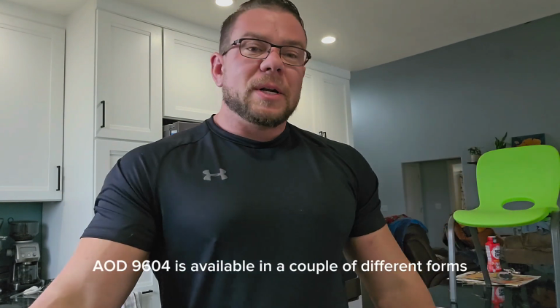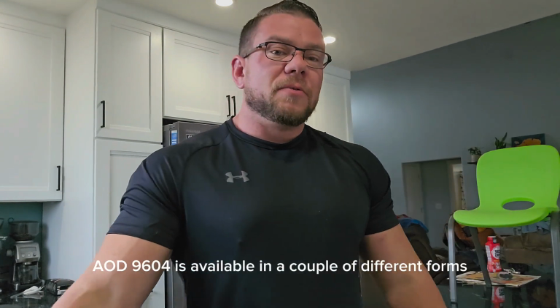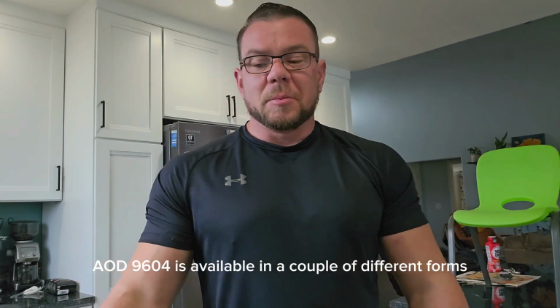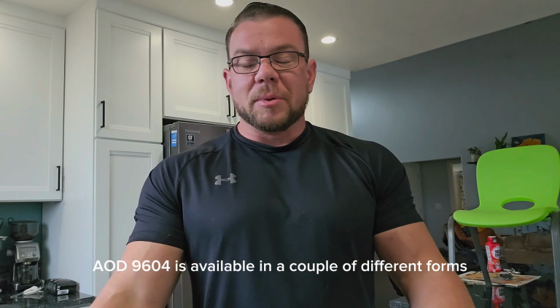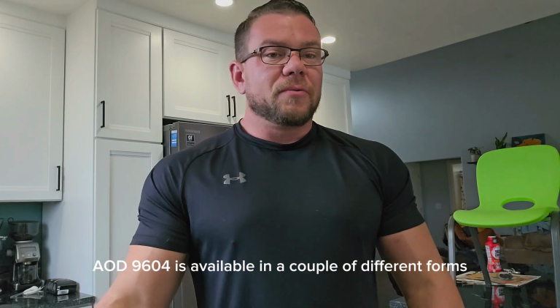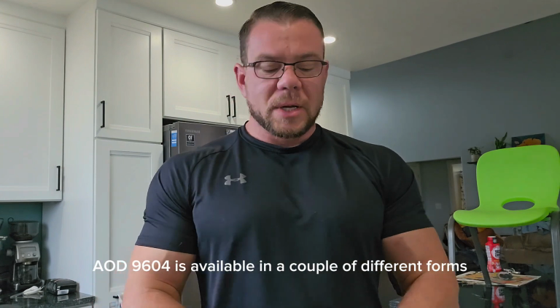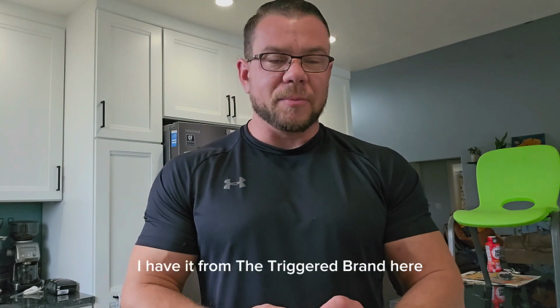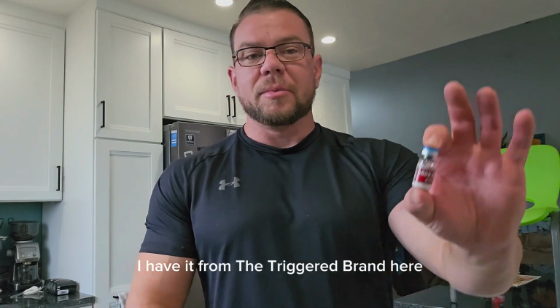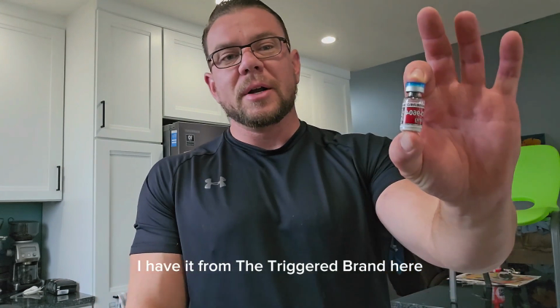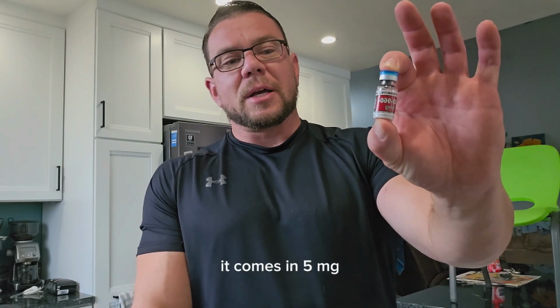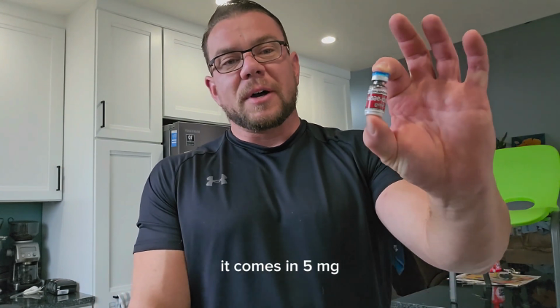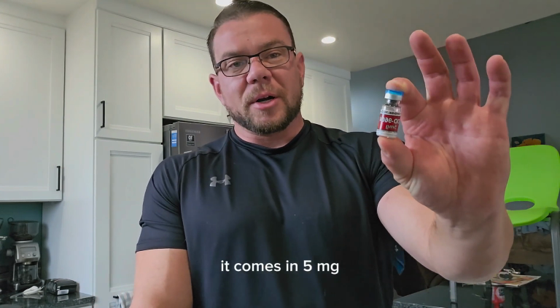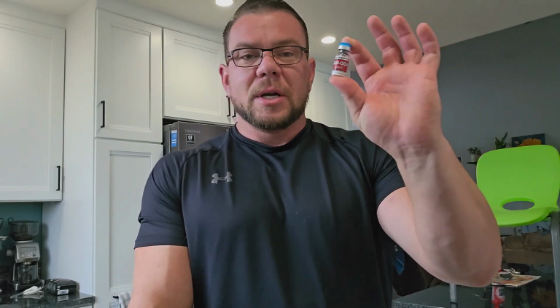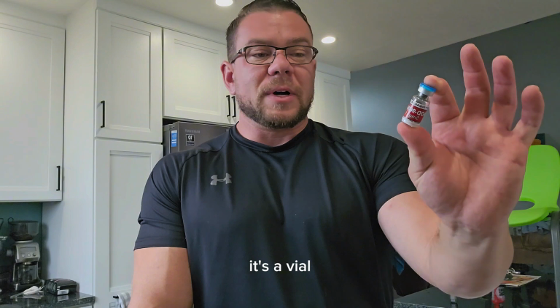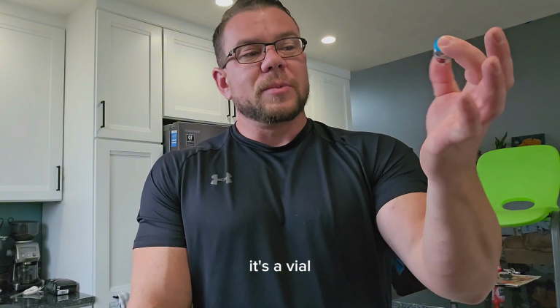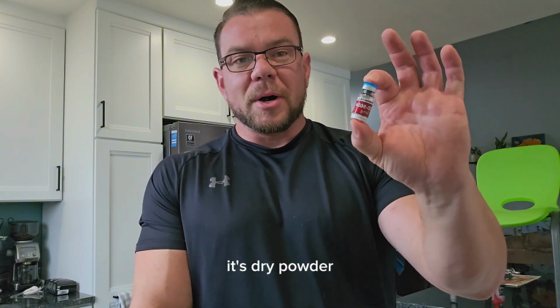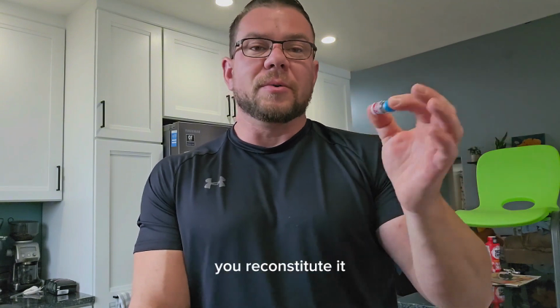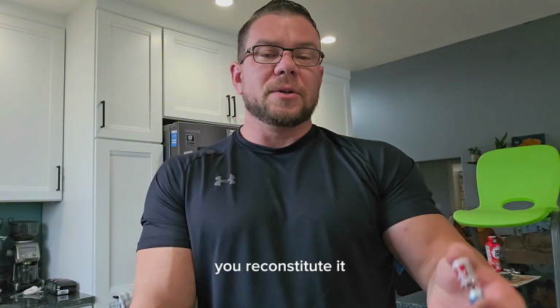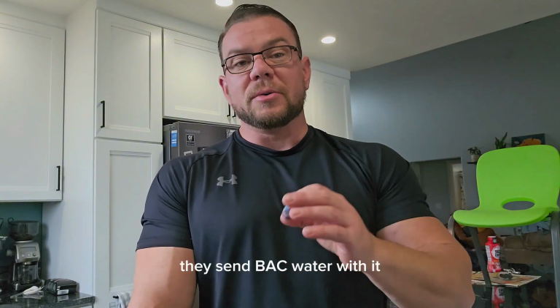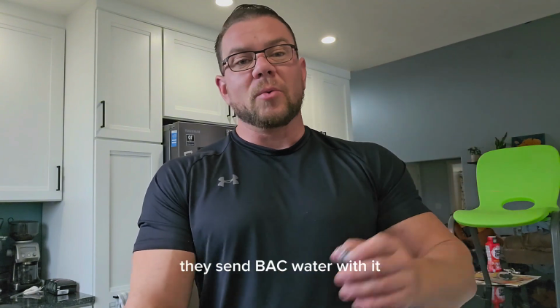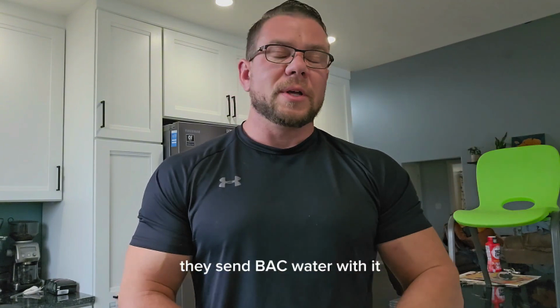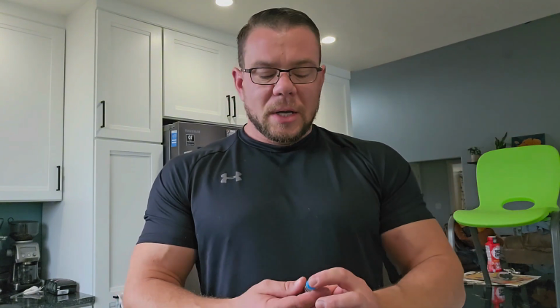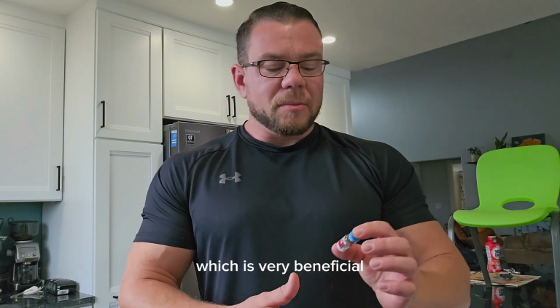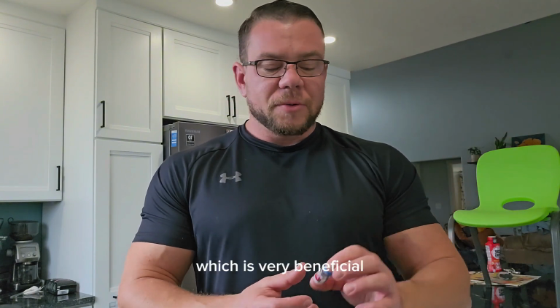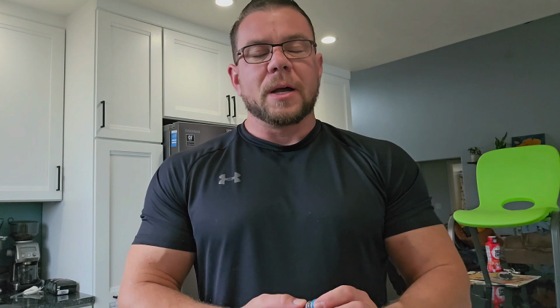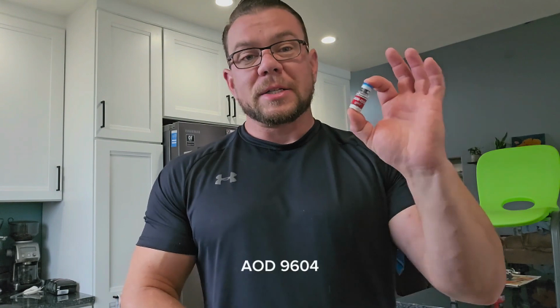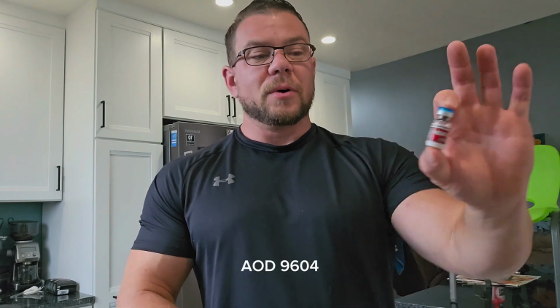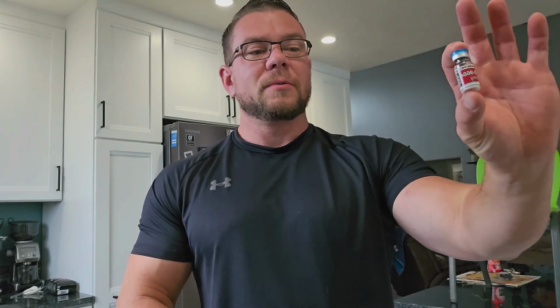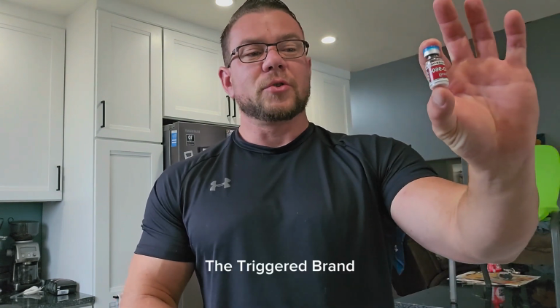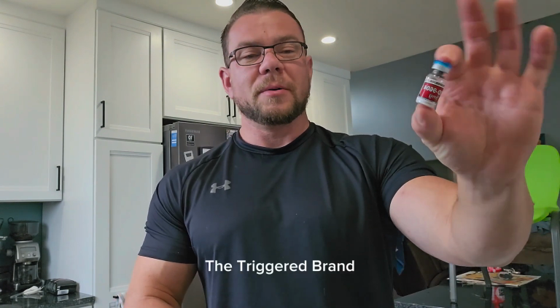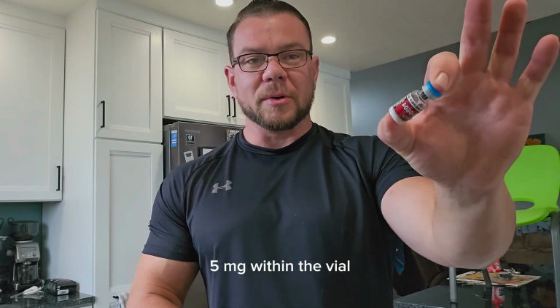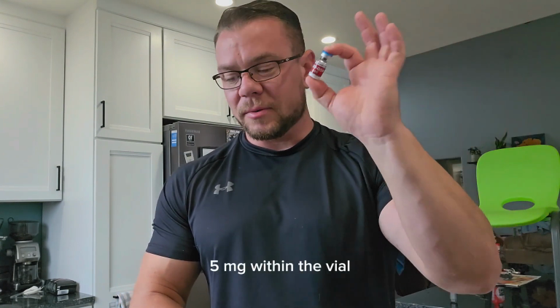AOD 9604 is available in a couple of different forms. I have it here from the Trigger brand — it comes in five milligrams. It's a vial, it's dry powder, and you reconstitute it. They send bacteriostatic water with it, which is very beneficial. So Trigger brand, five milligrams within the vial.